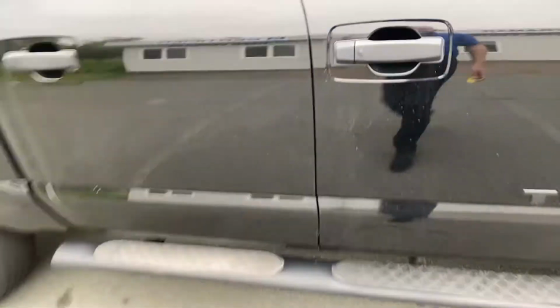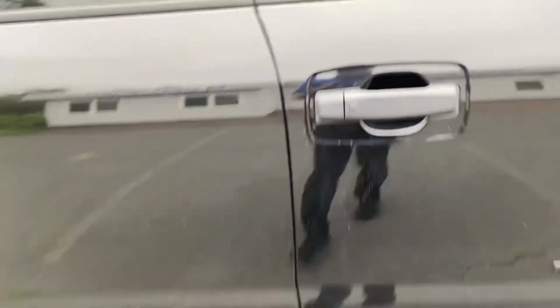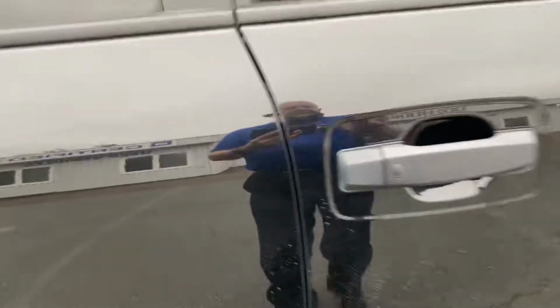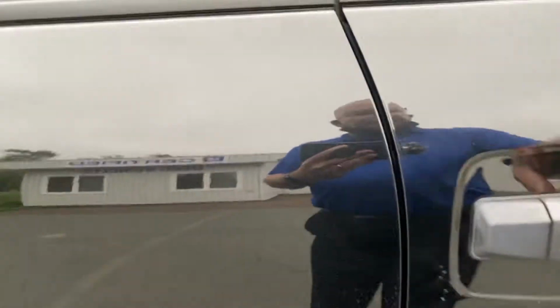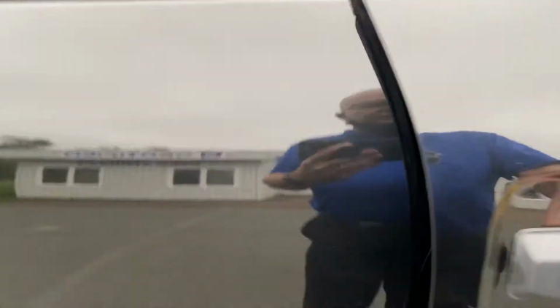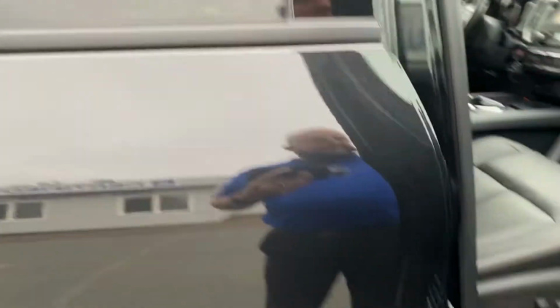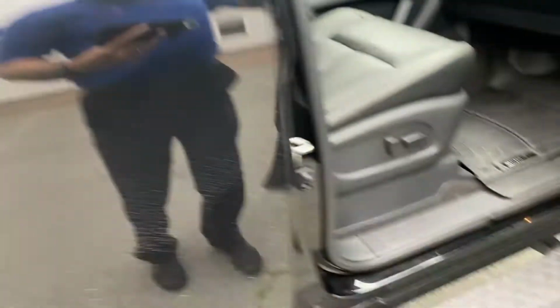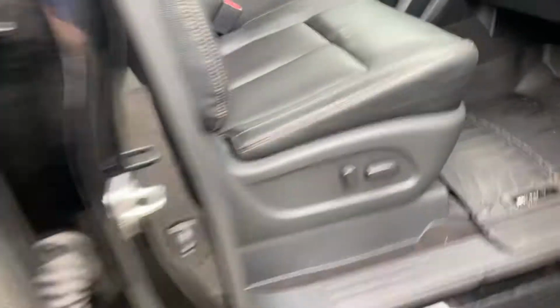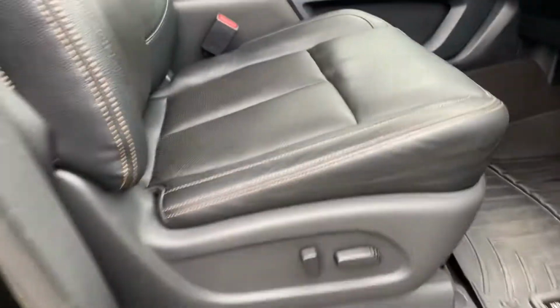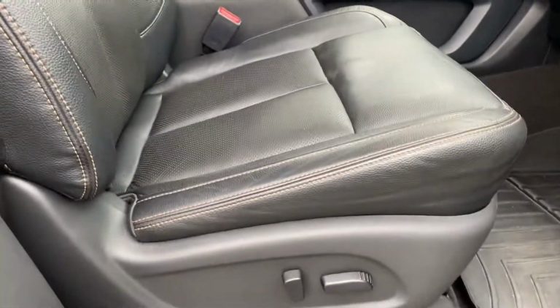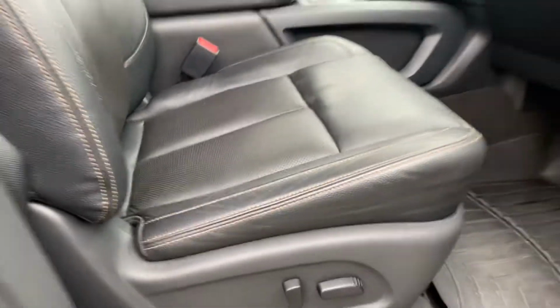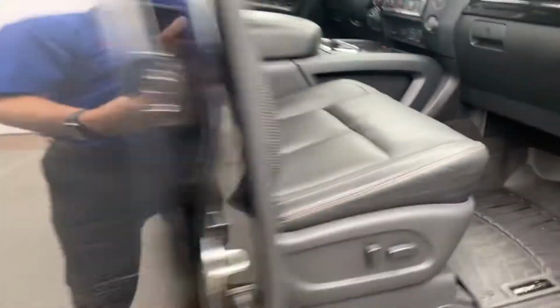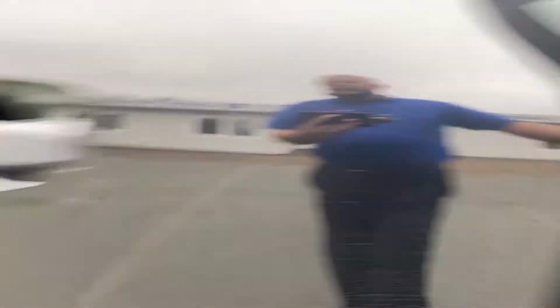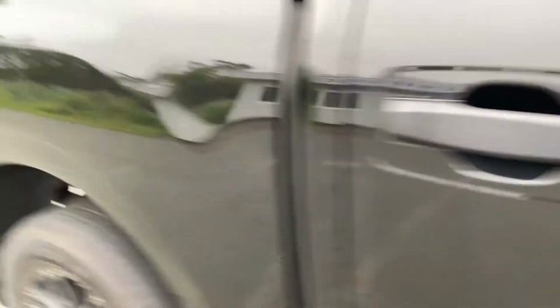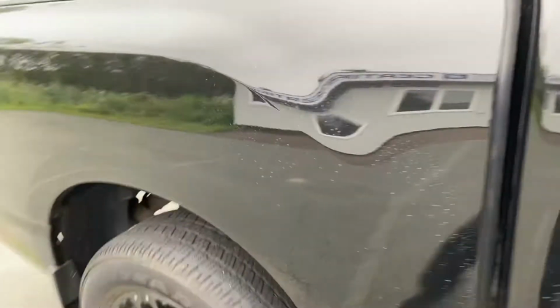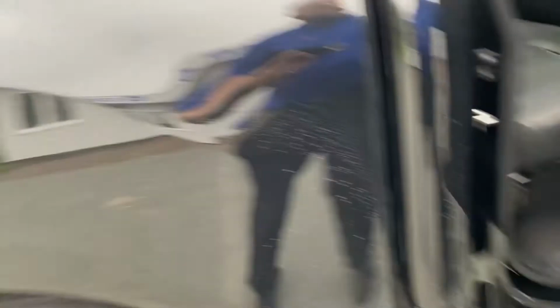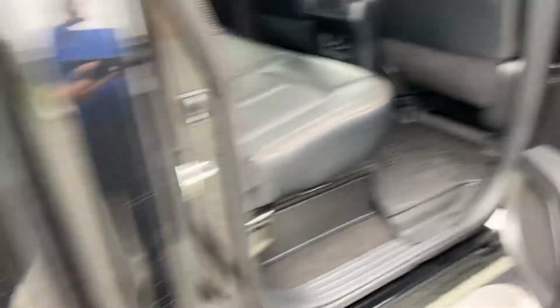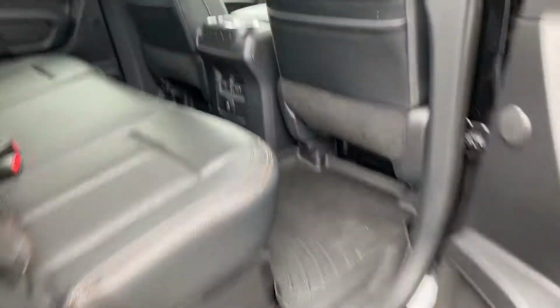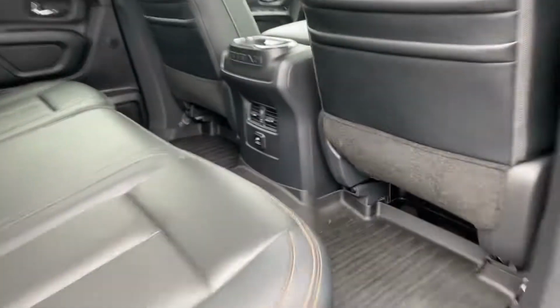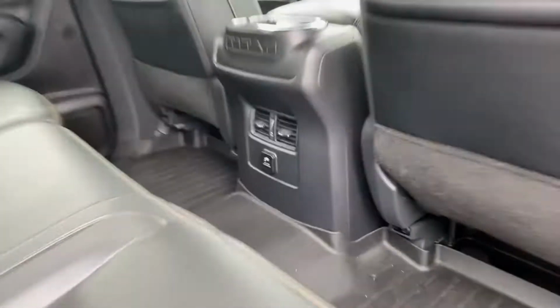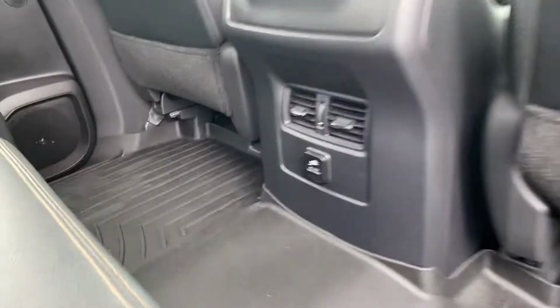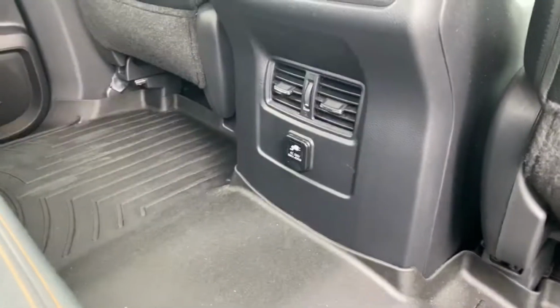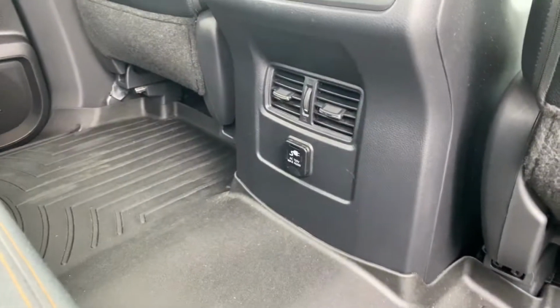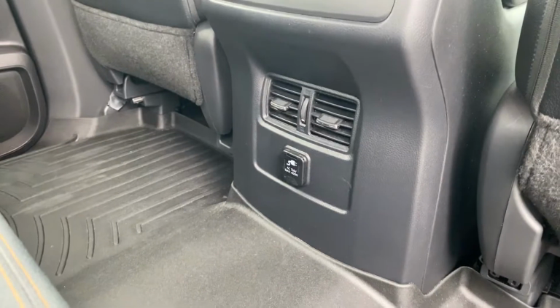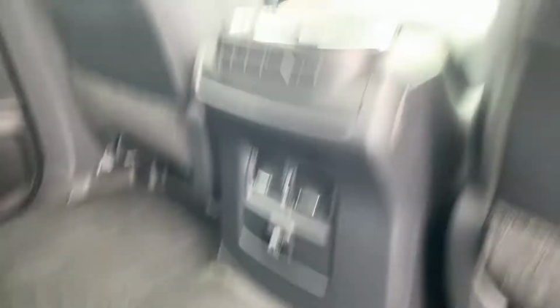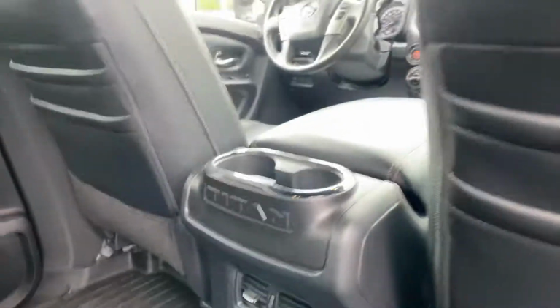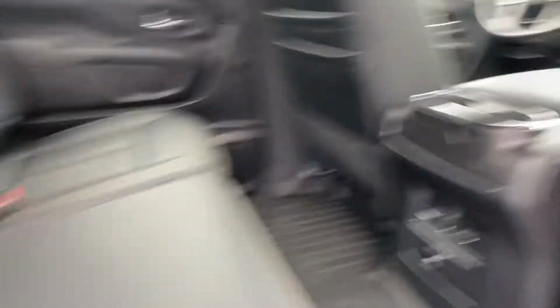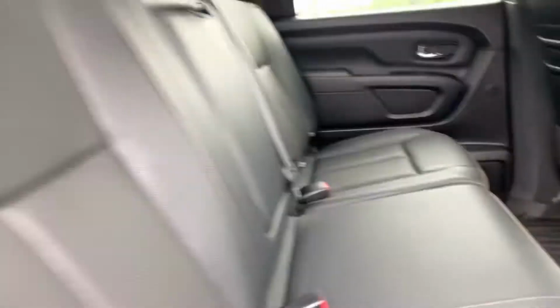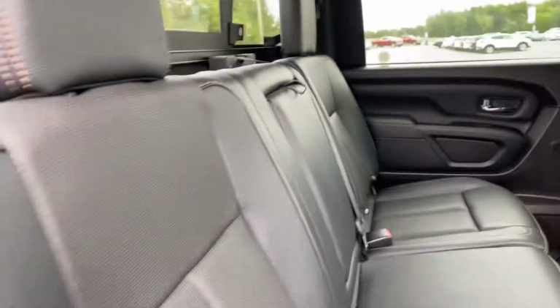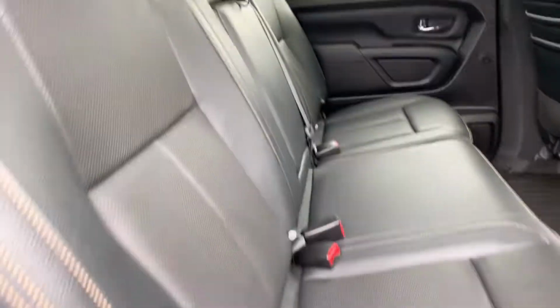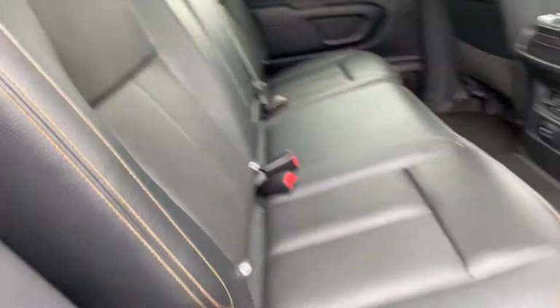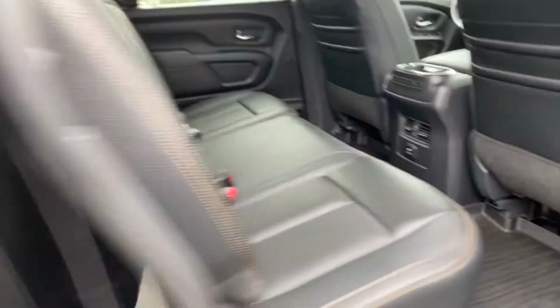Proximity key, power seats on both sides, crew cab with house current in the back, your cup holders, and split folding rear seats with bench.